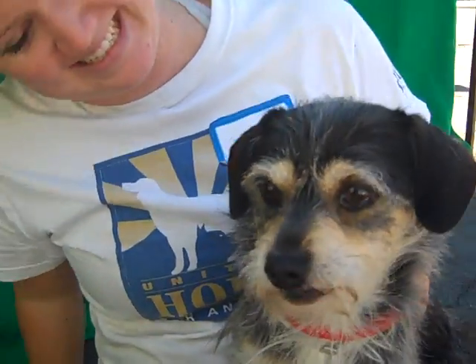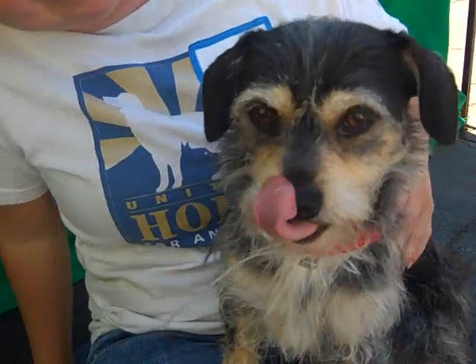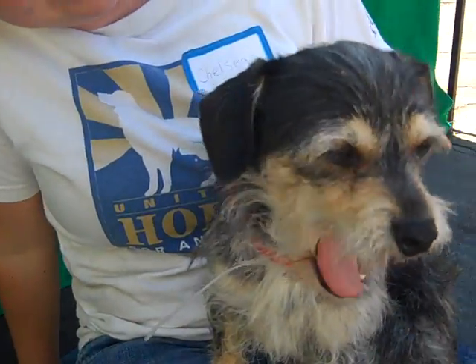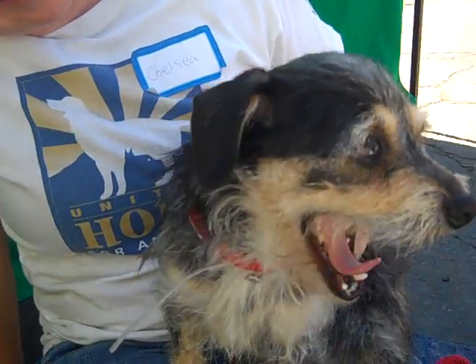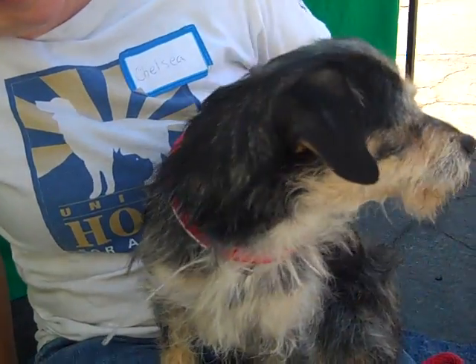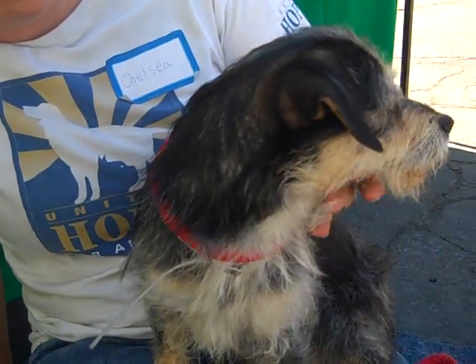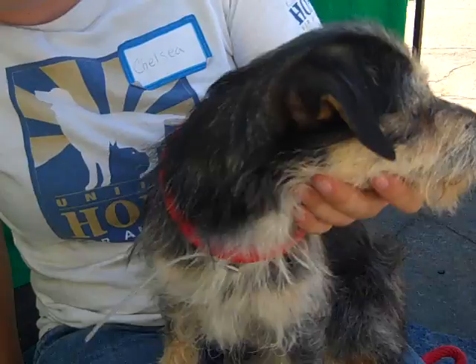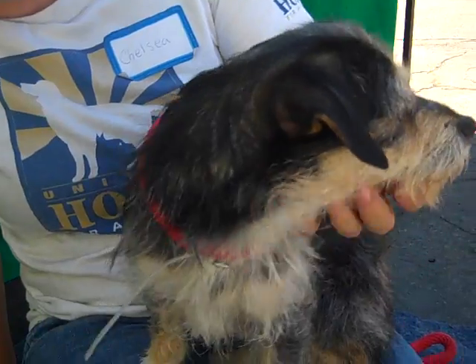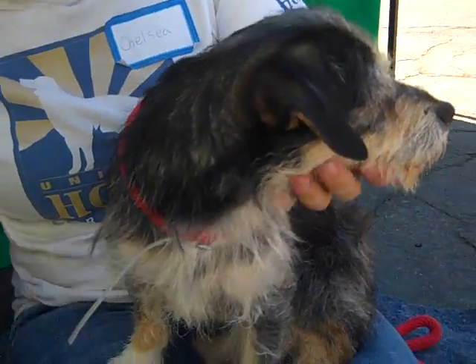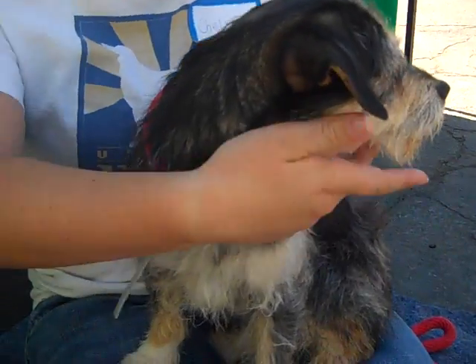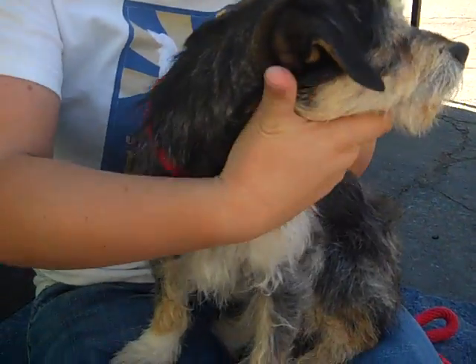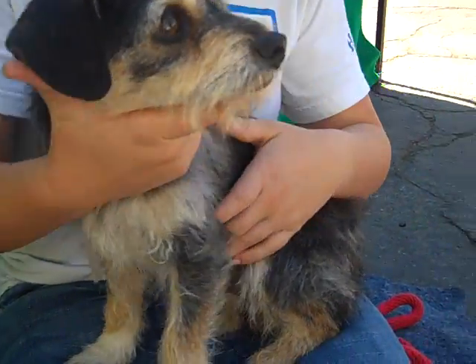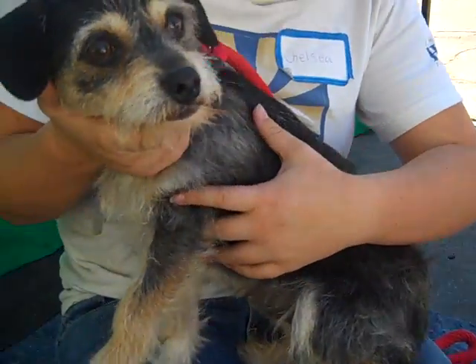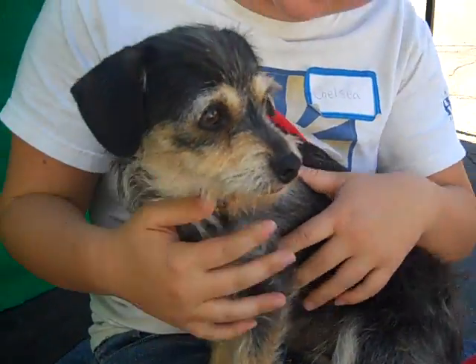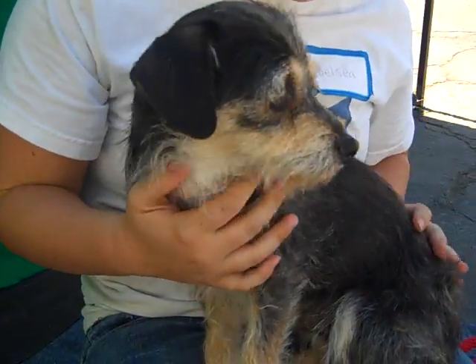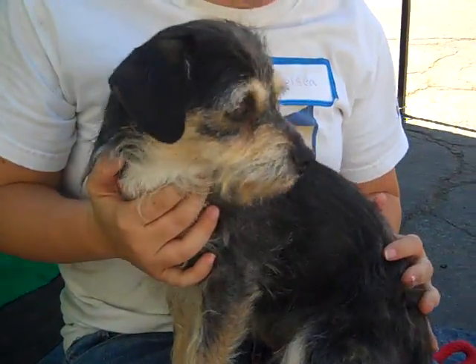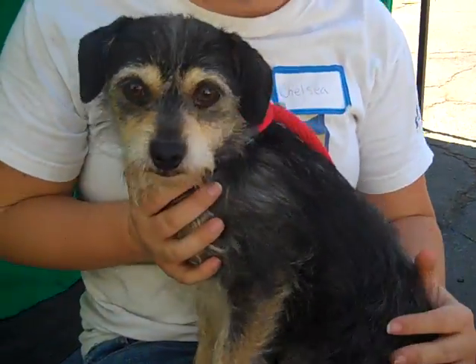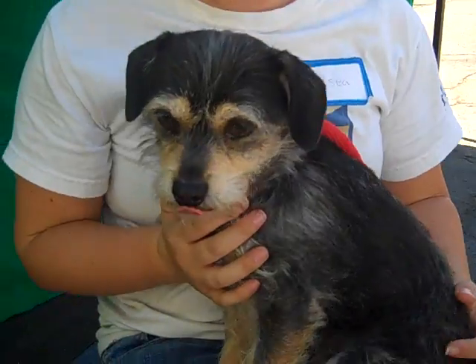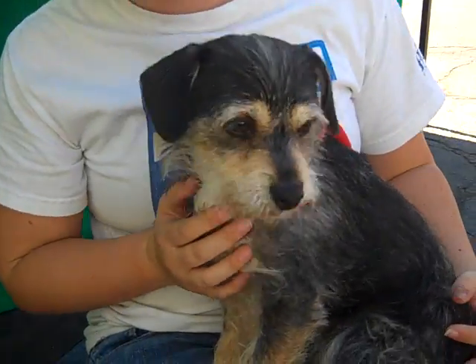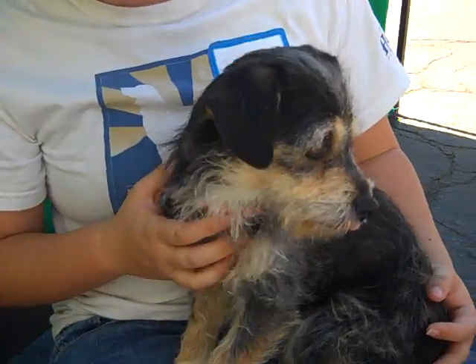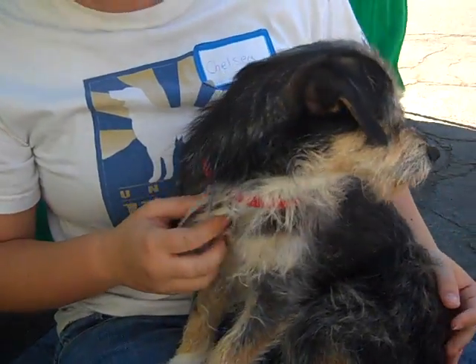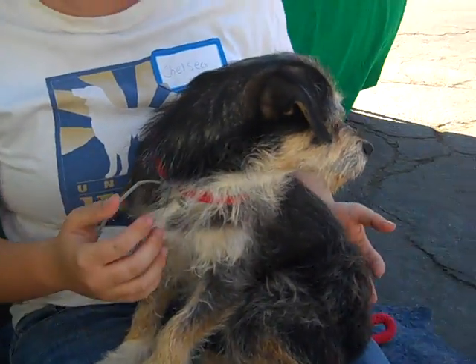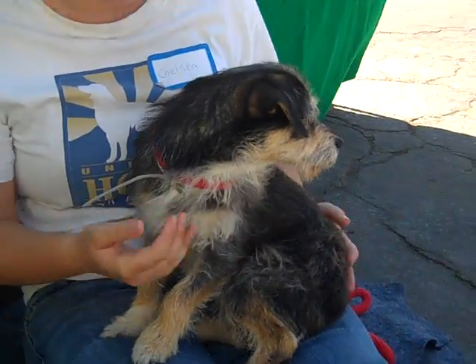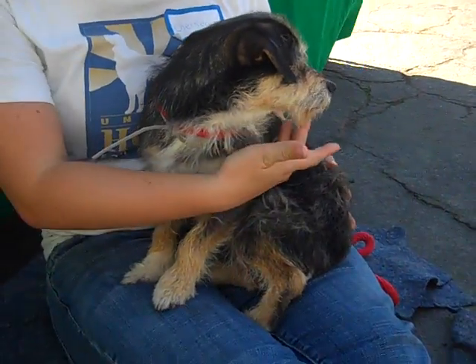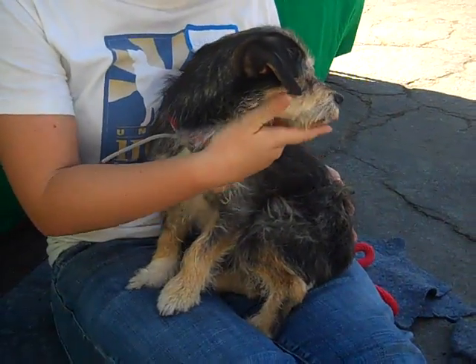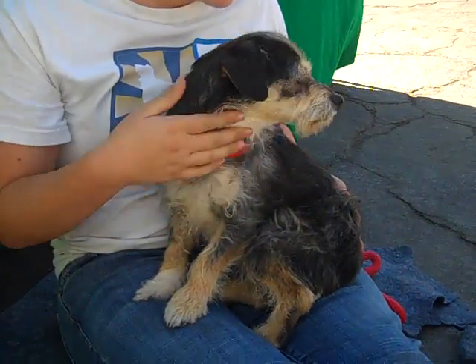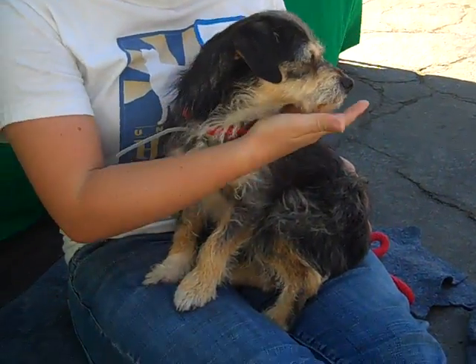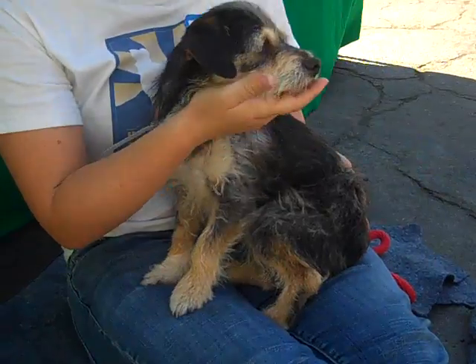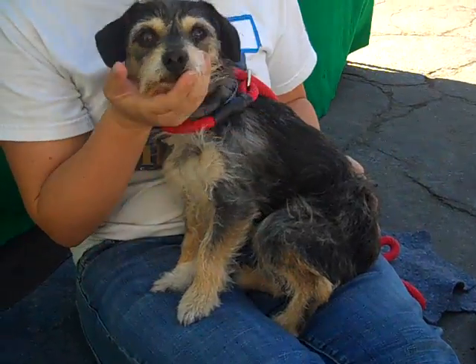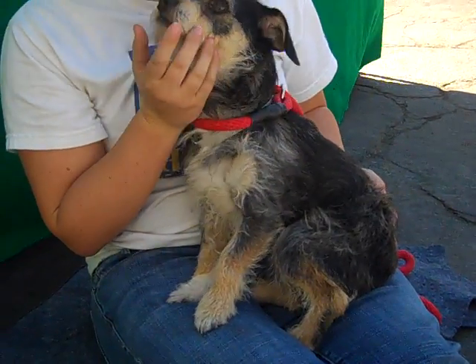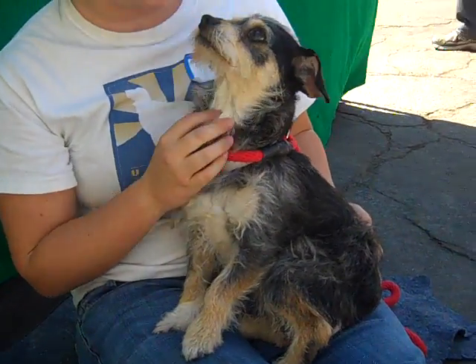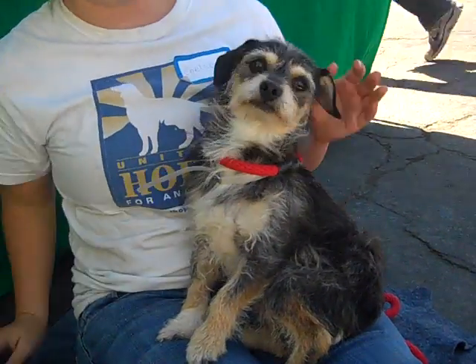He's about two years old and he came into the shelter as a stray on September 30th. He was a little shut down here at the shelter, so our volunteers spent a little extra time with him, and now as you can see he is just calm, quiet, and 100% lap dog material.